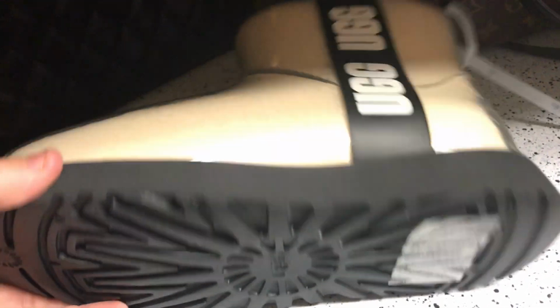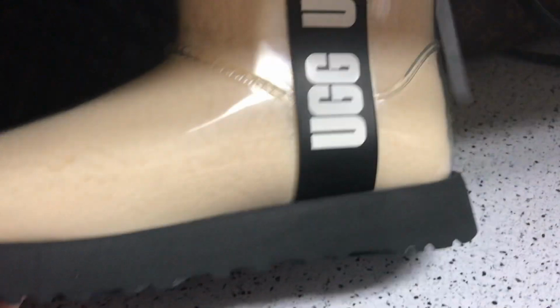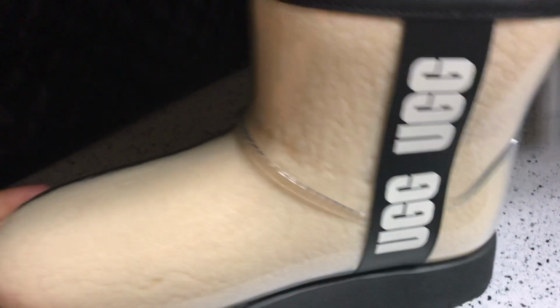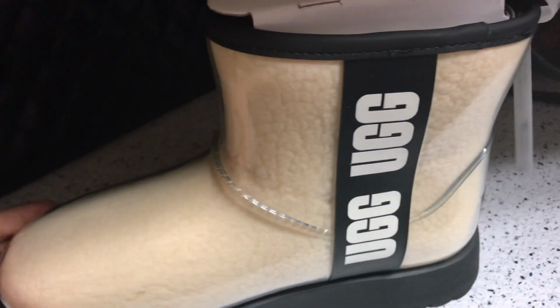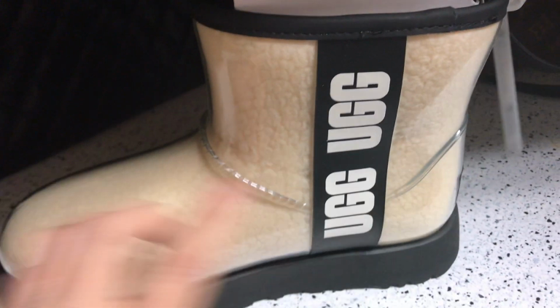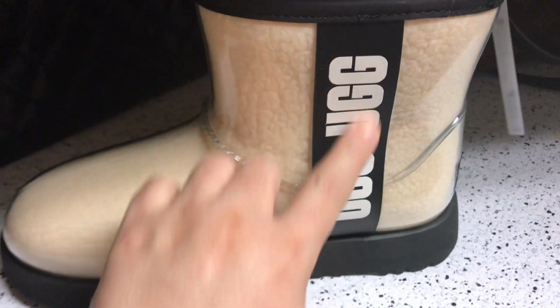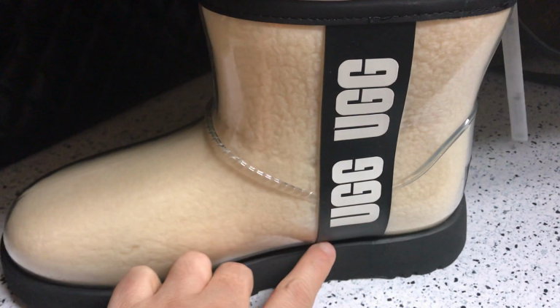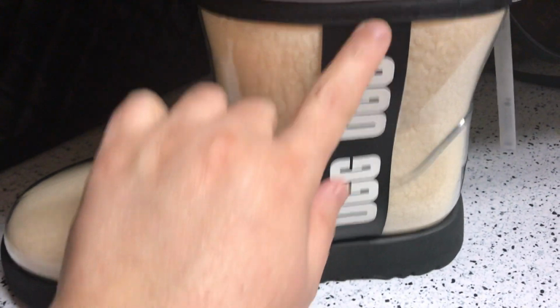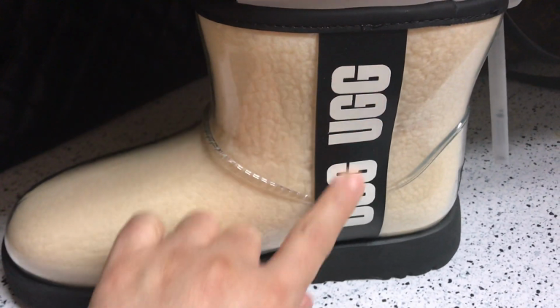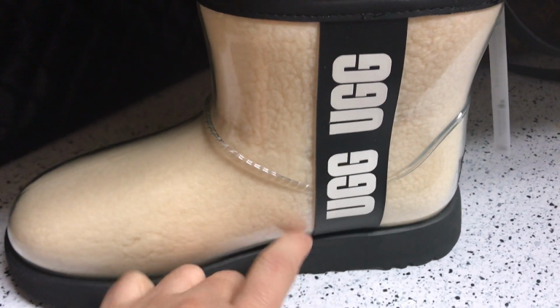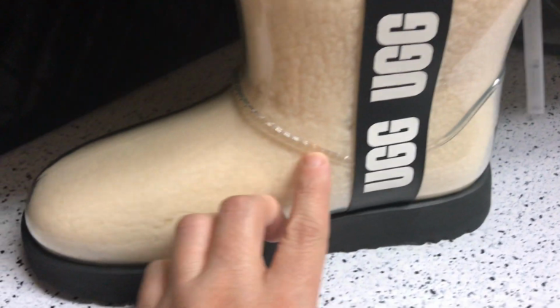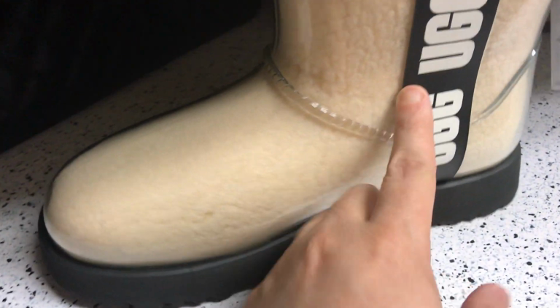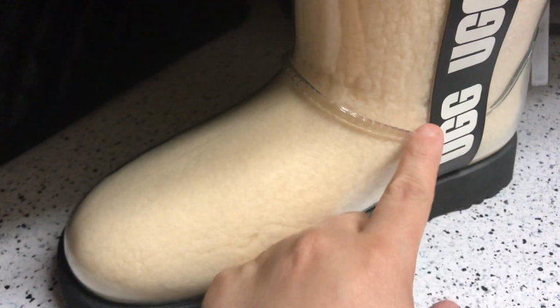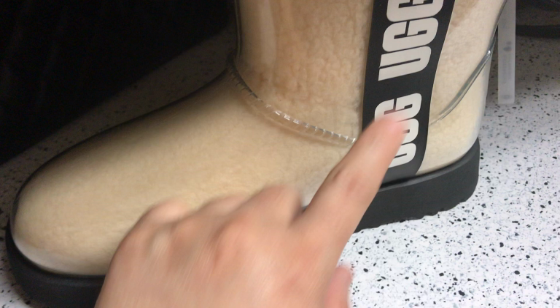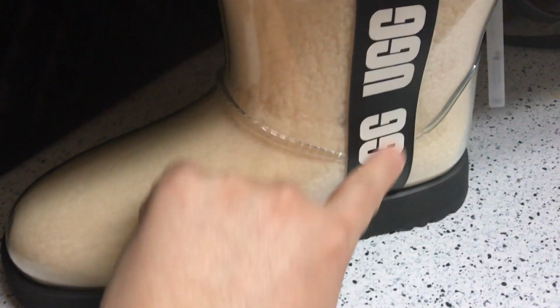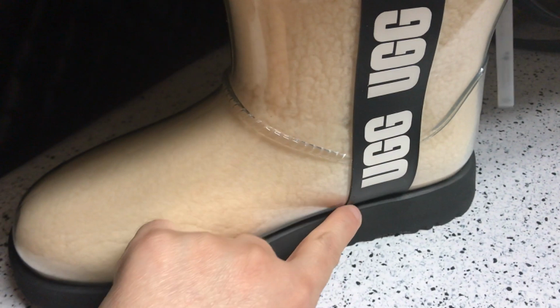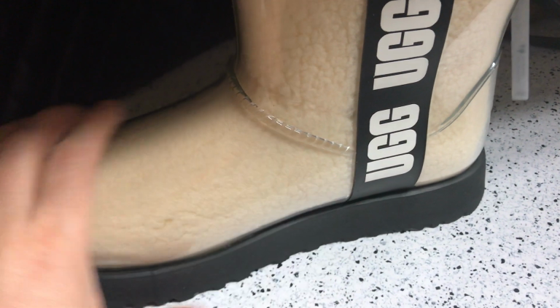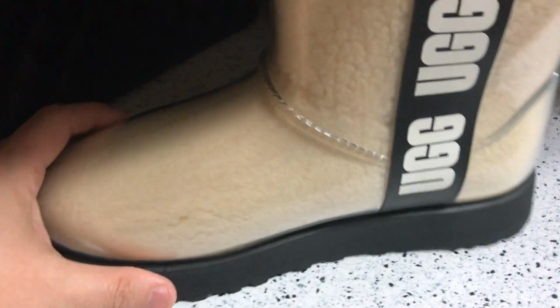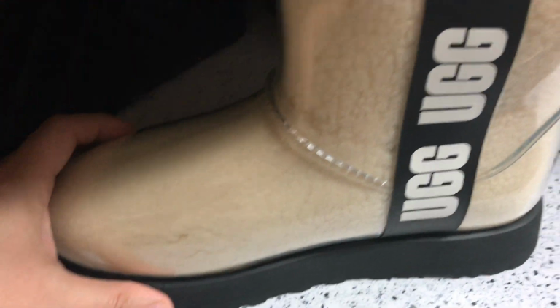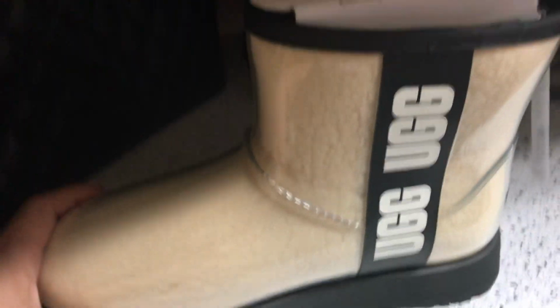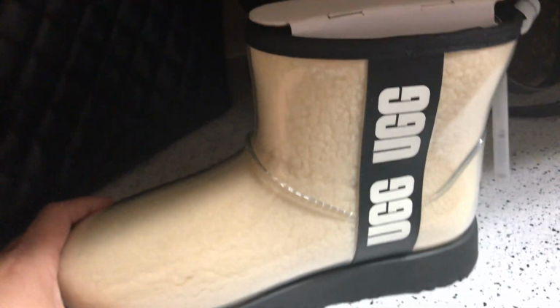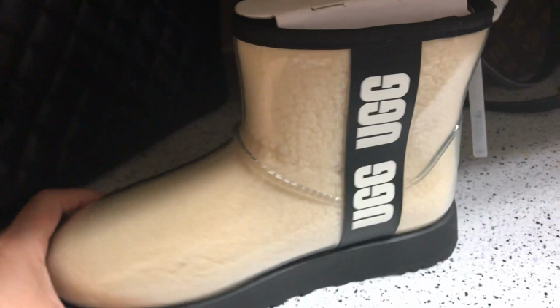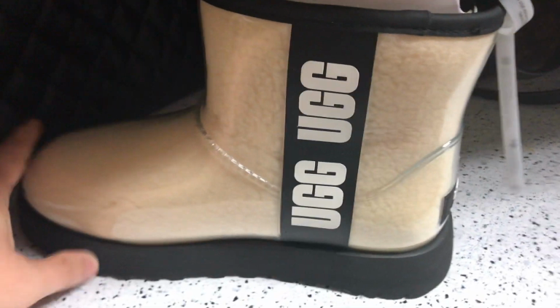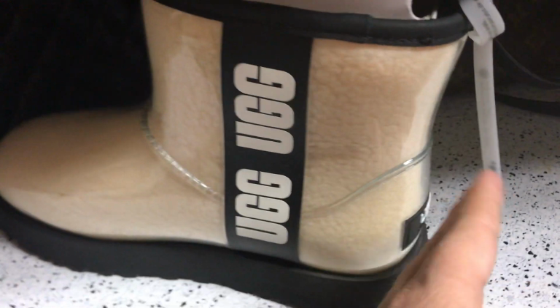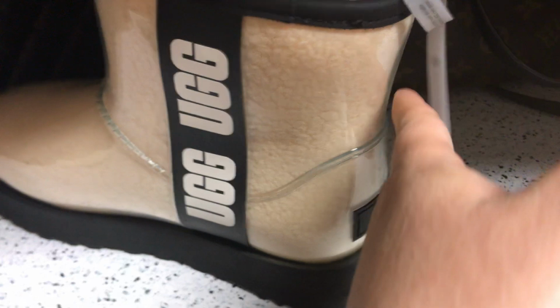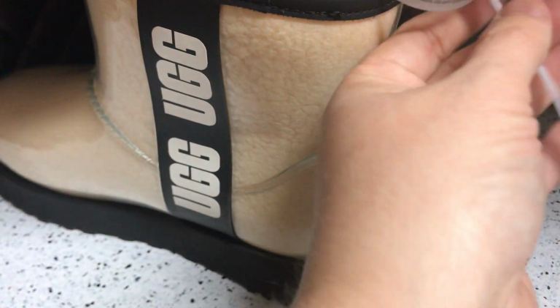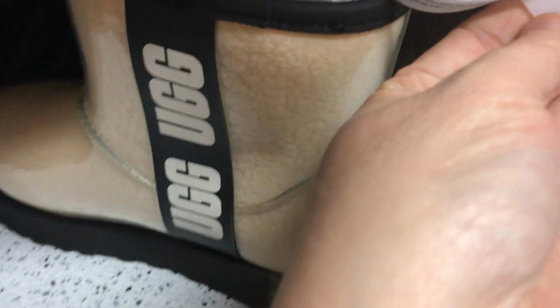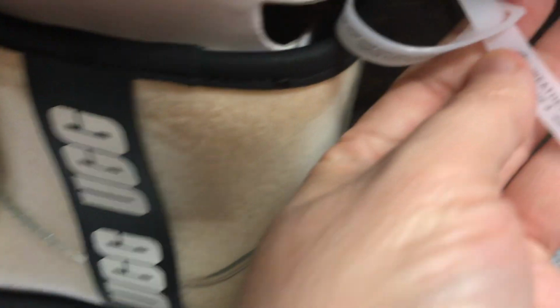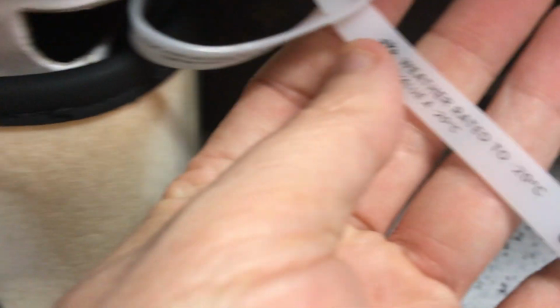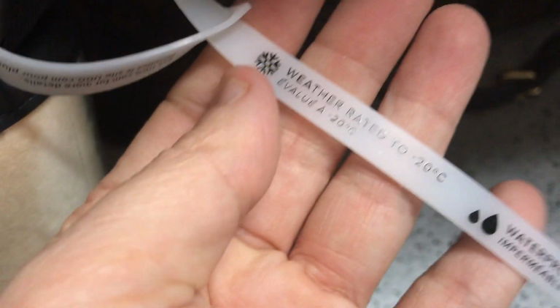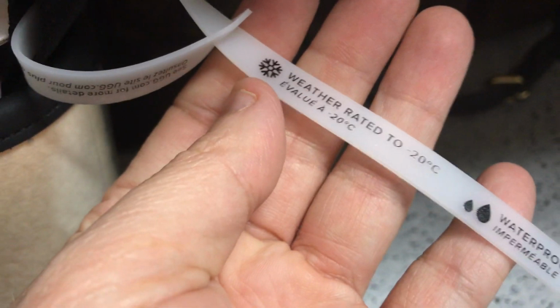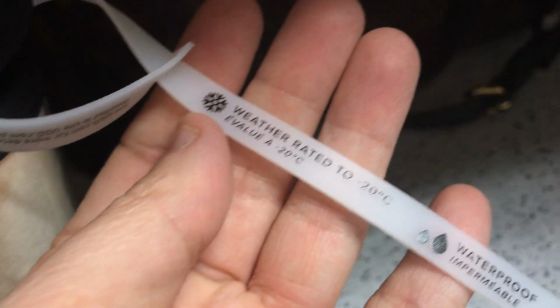They have this big kind of strap — it doesn't move or anything, it's just decorative — with the UGG name printed really big on it.